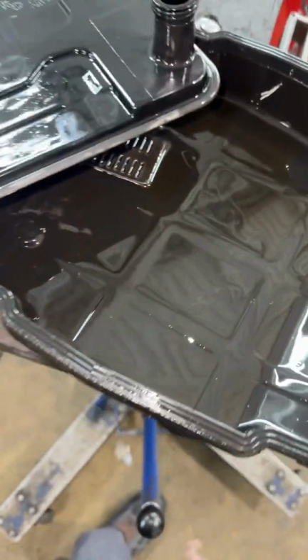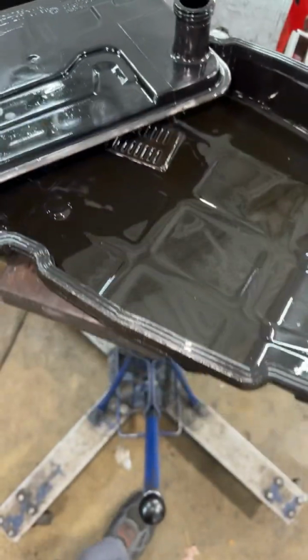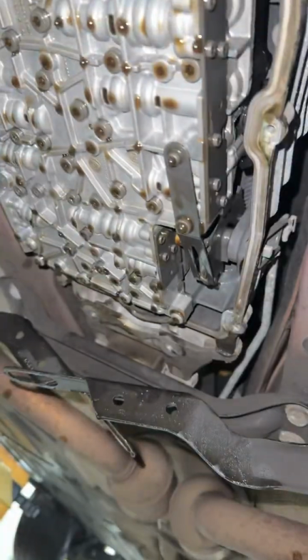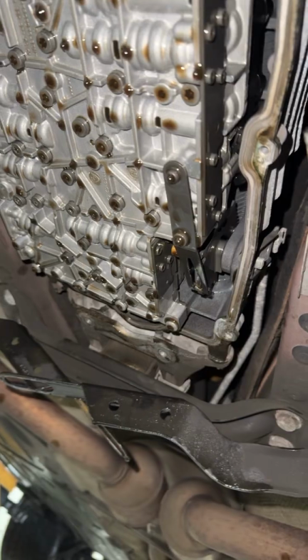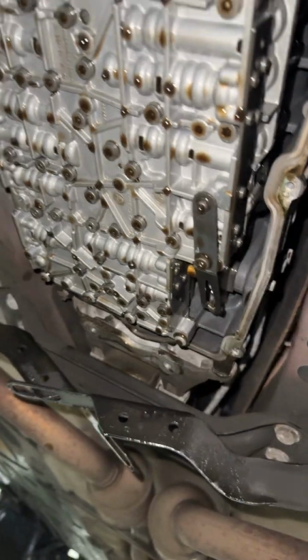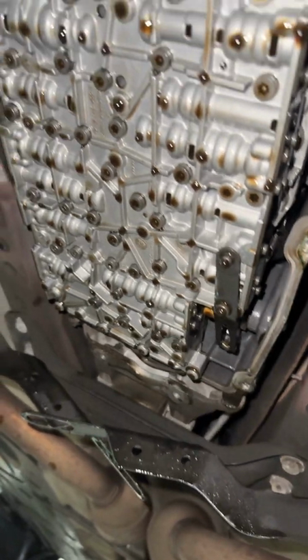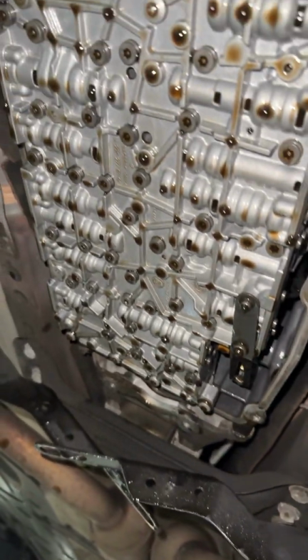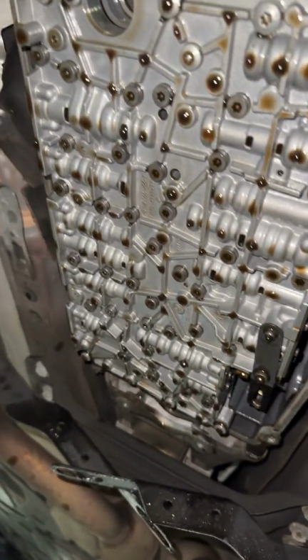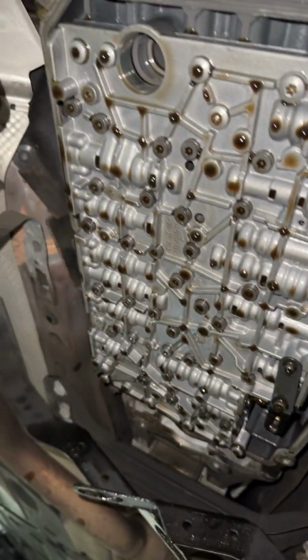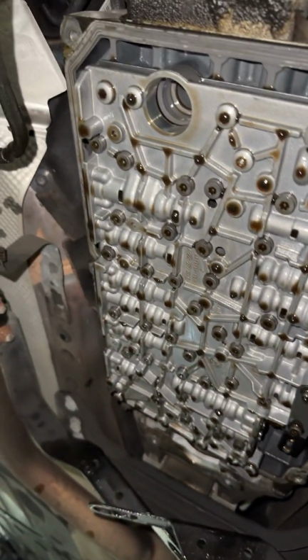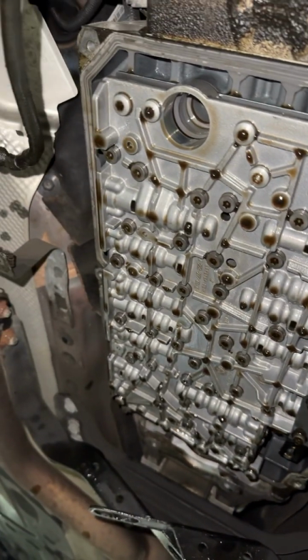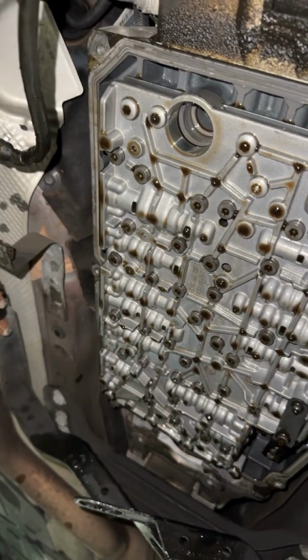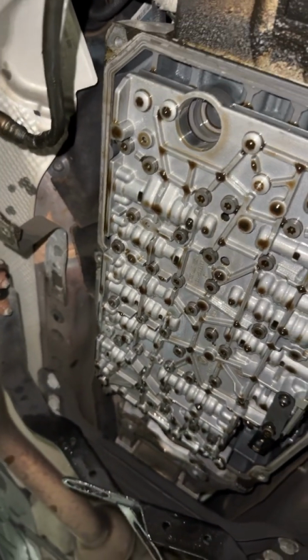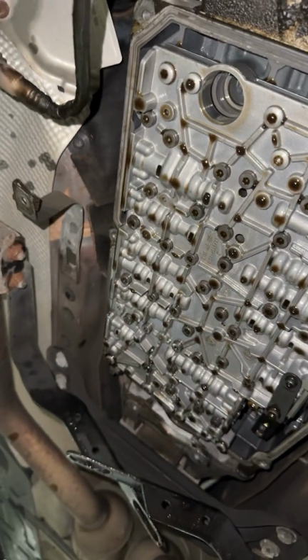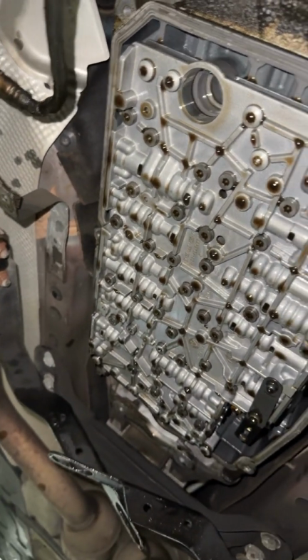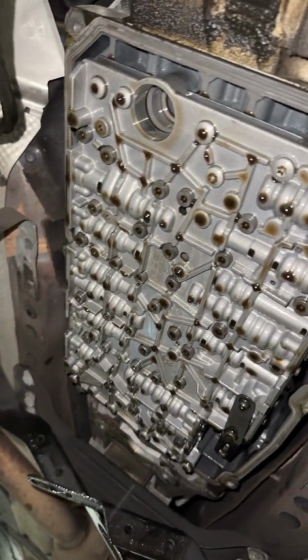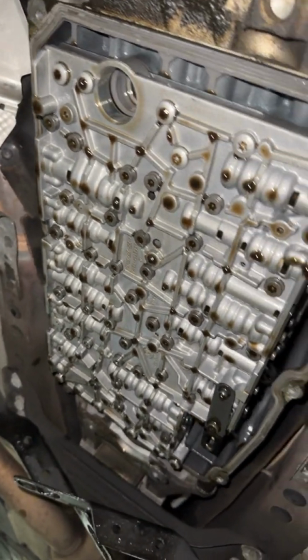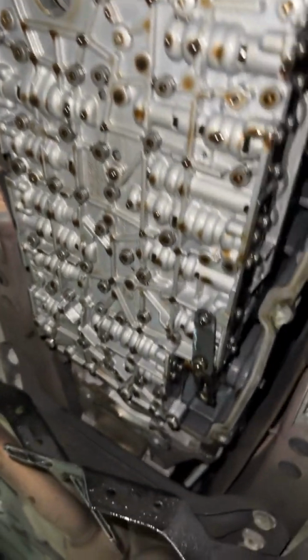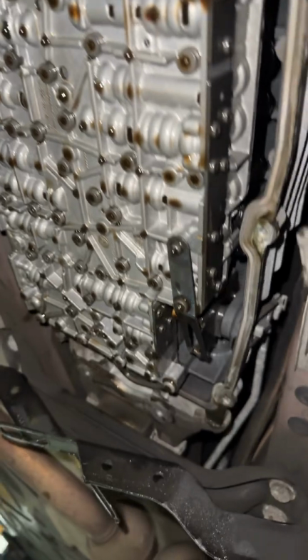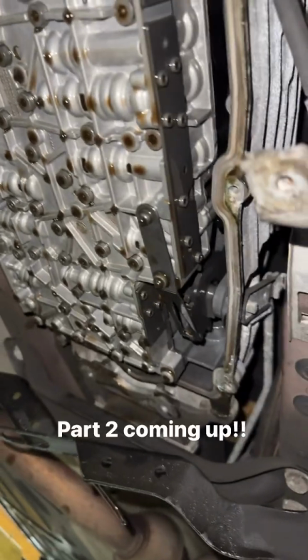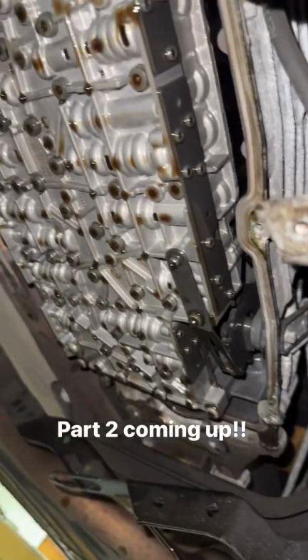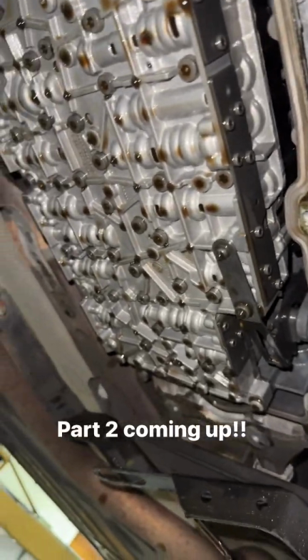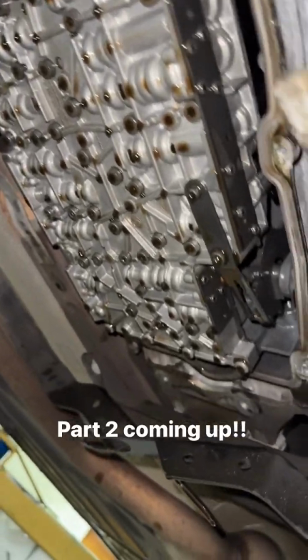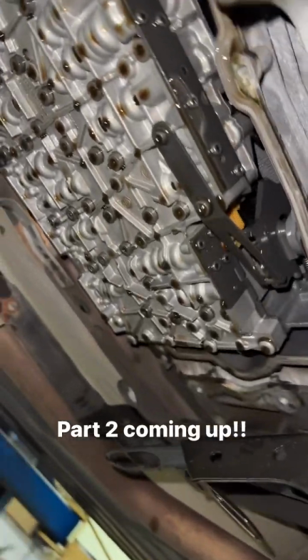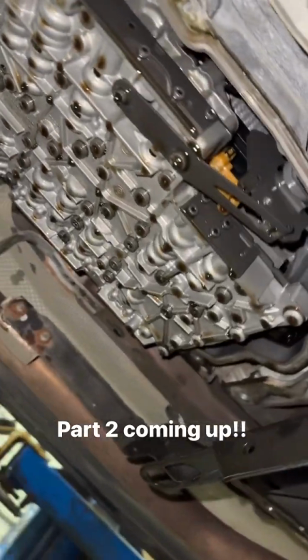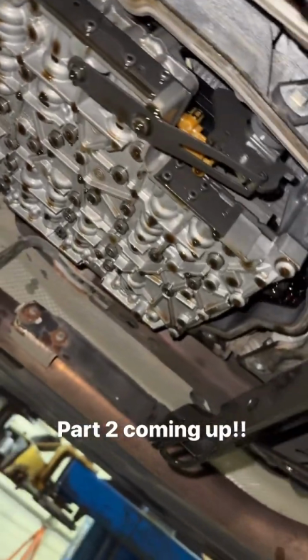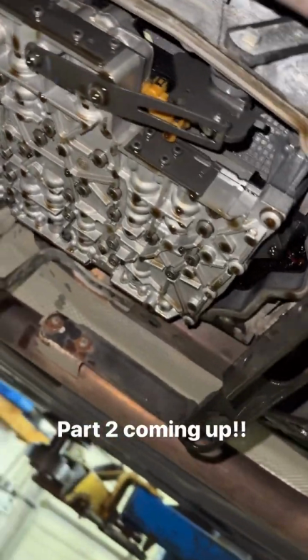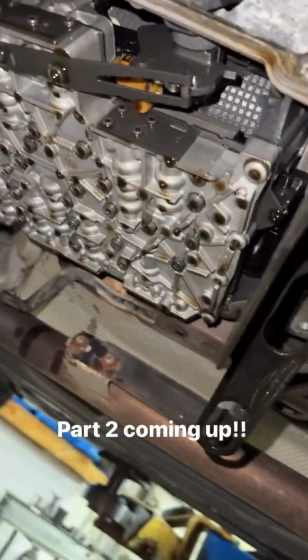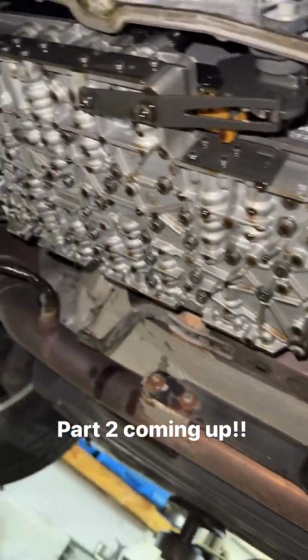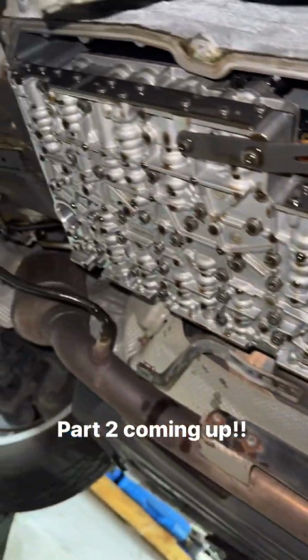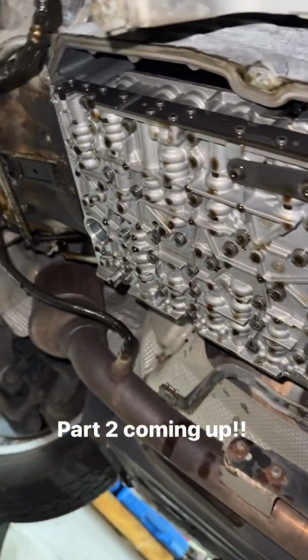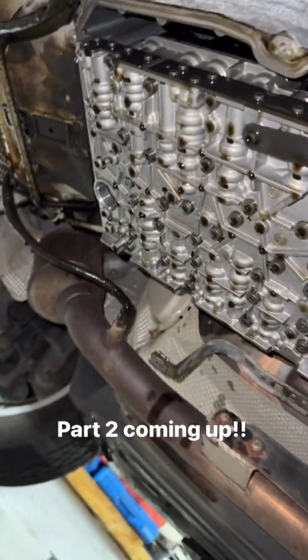Here's our valve body — it sits inside the transmission. We're going to come back for part two on this one. This is where all of your pressure solenoids, shift solenoids are, and your transmission control module — all one unit.